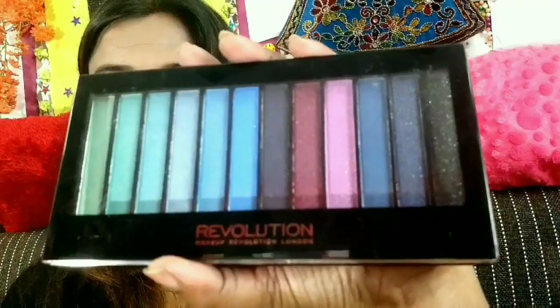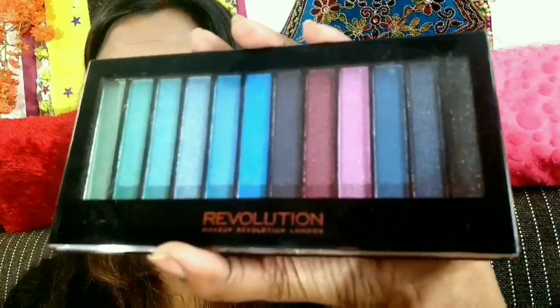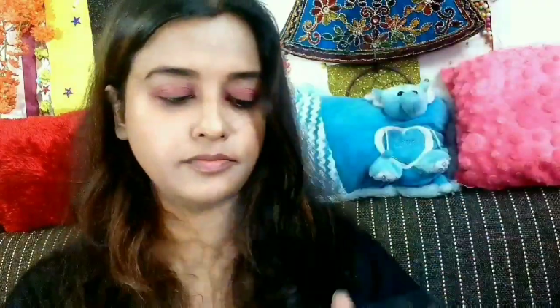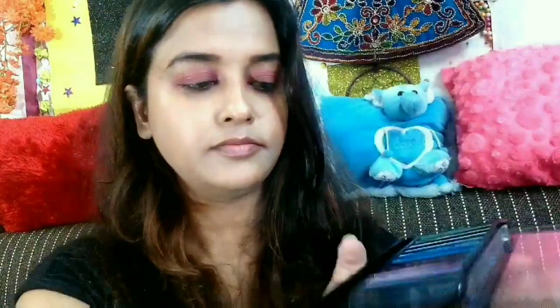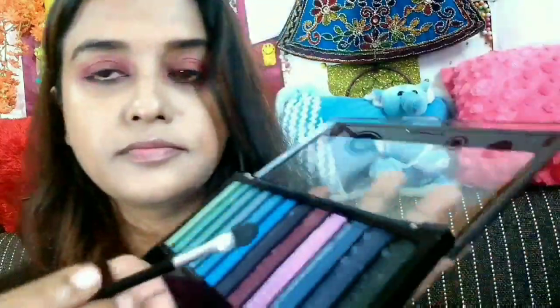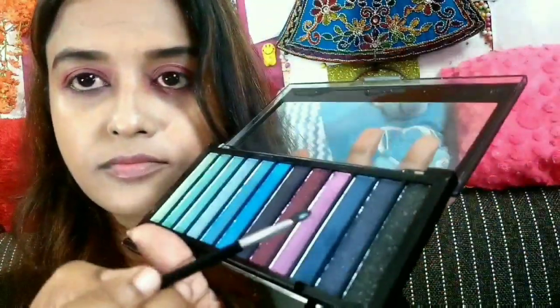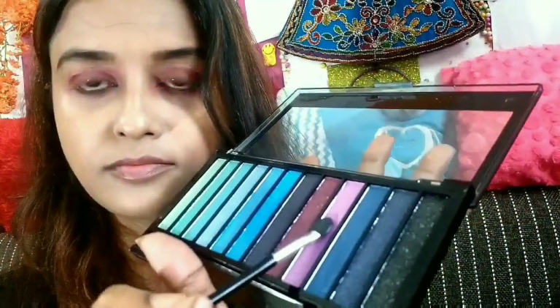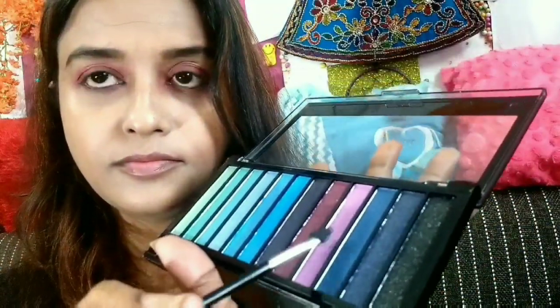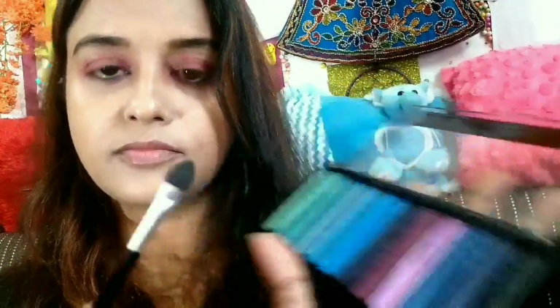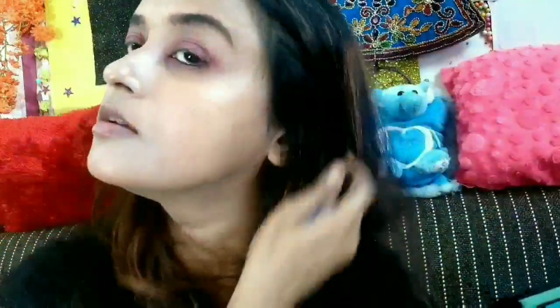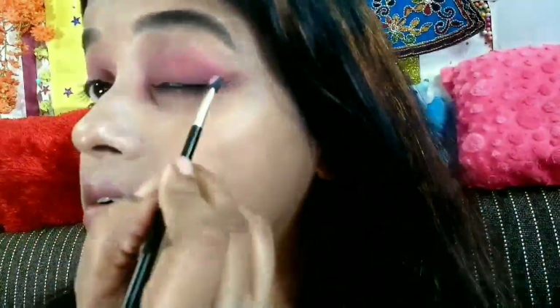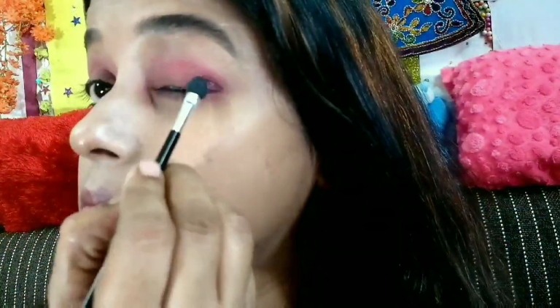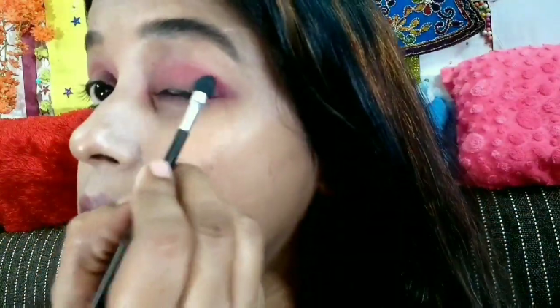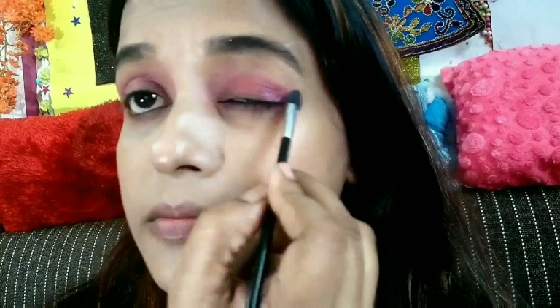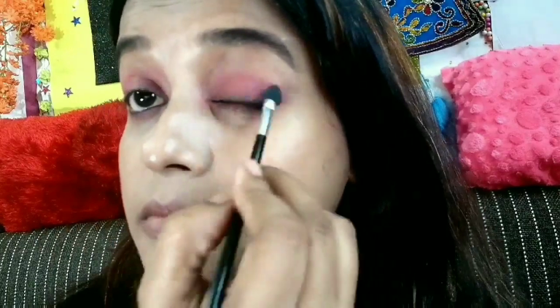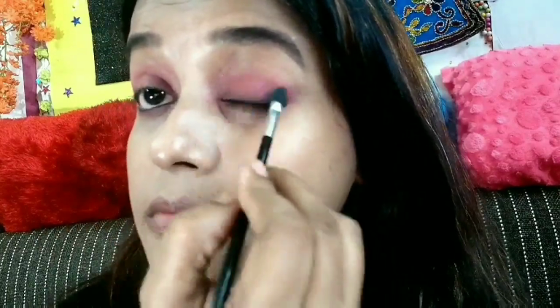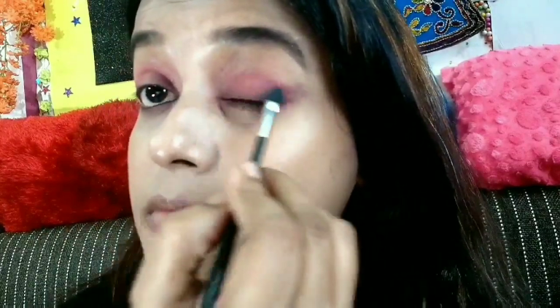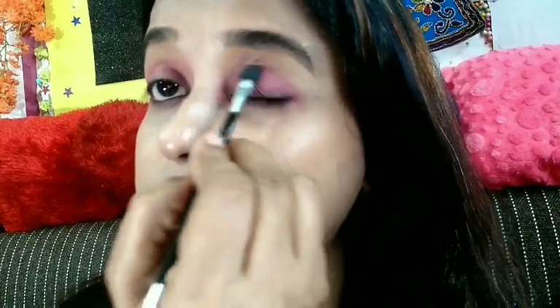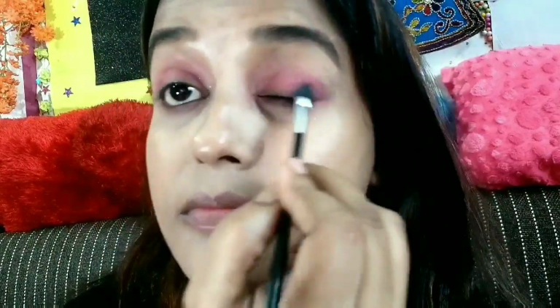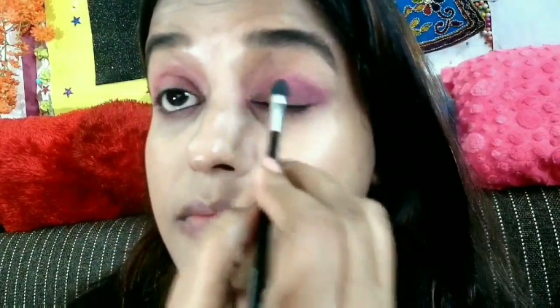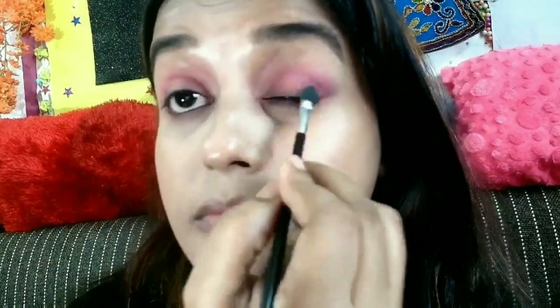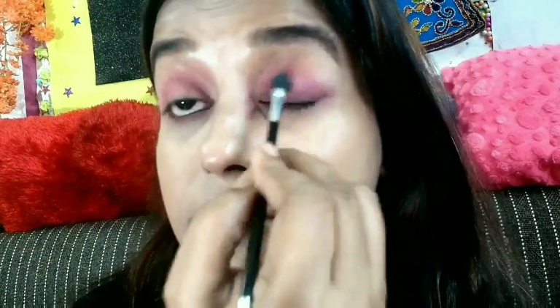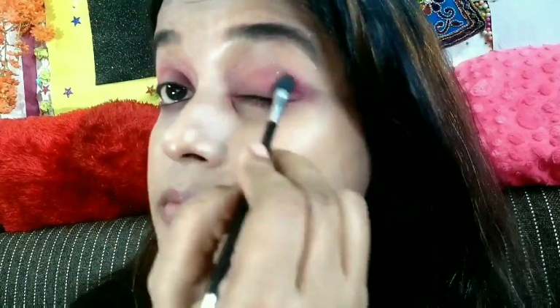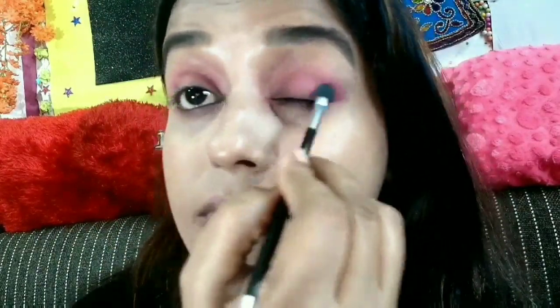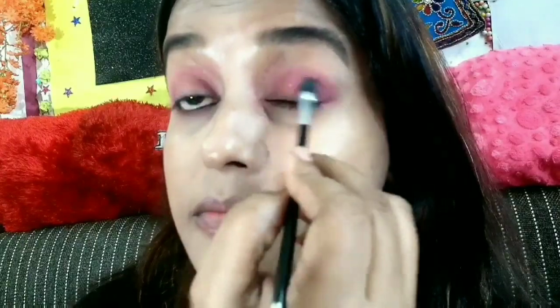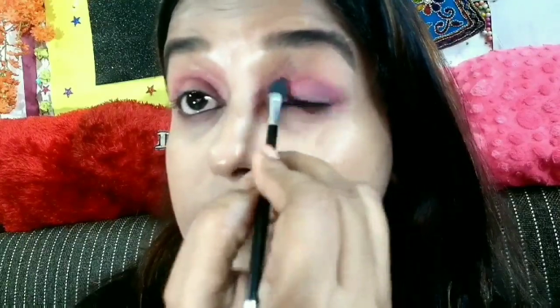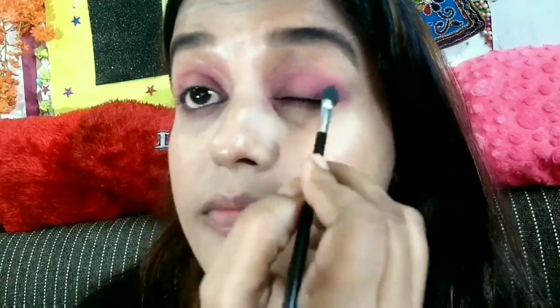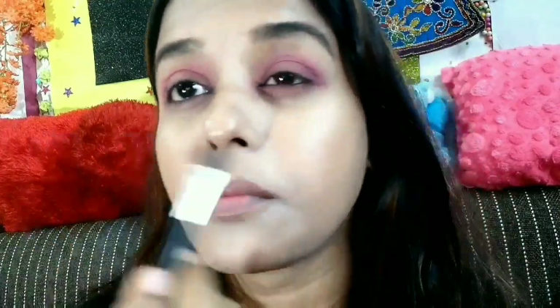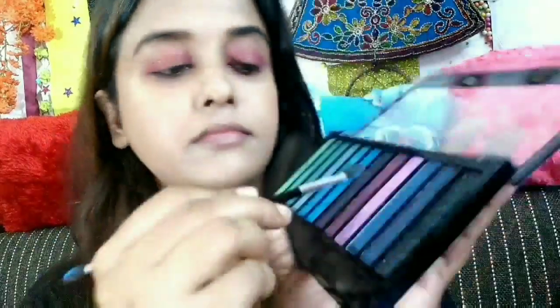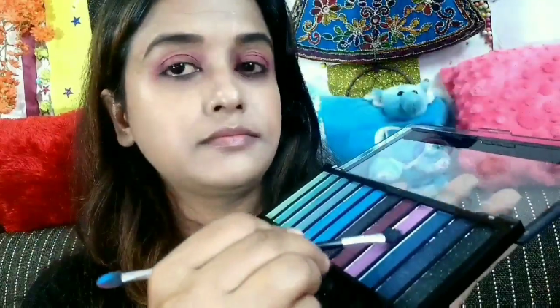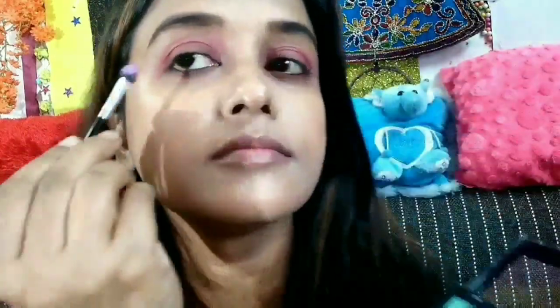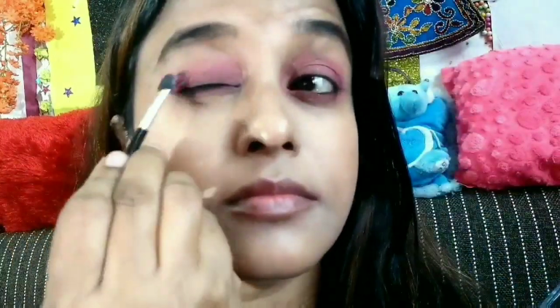Now this is the Makeup Revolution Redemption palette, from where I am choosing the light pink color for my outer corners of the eye area. I am smudging it well.